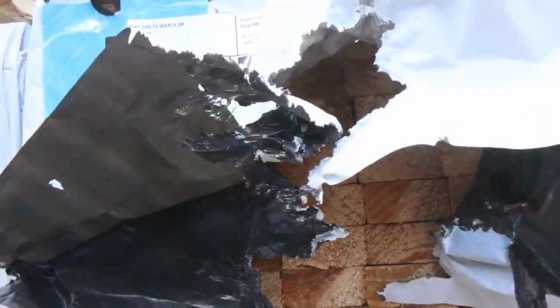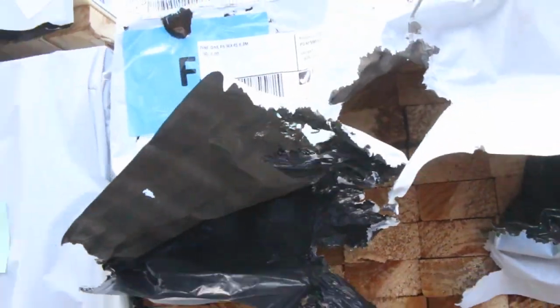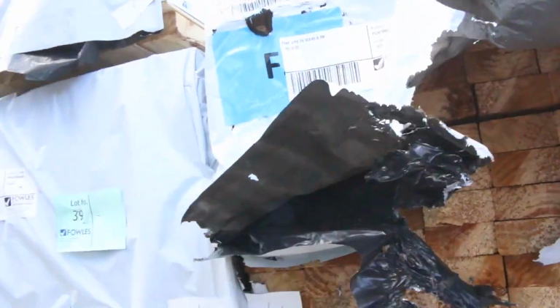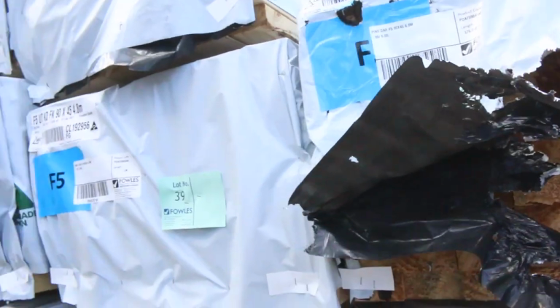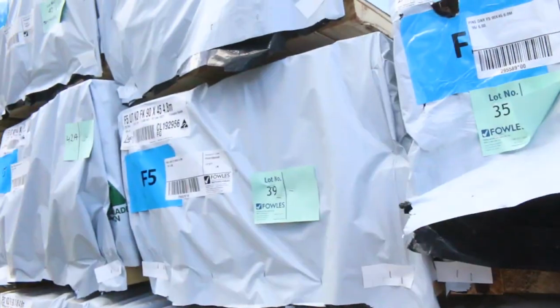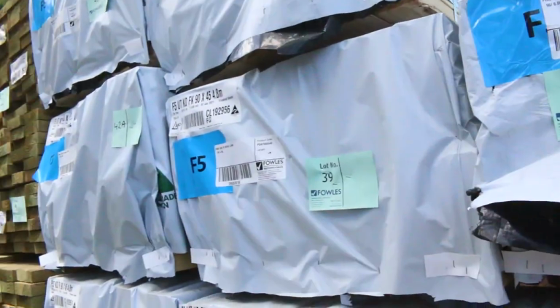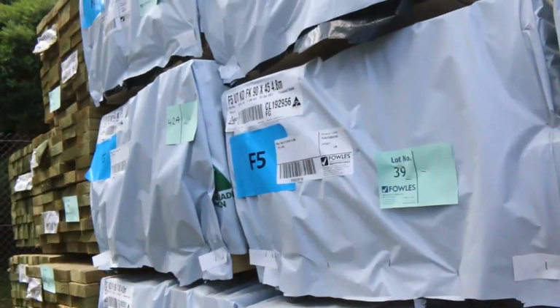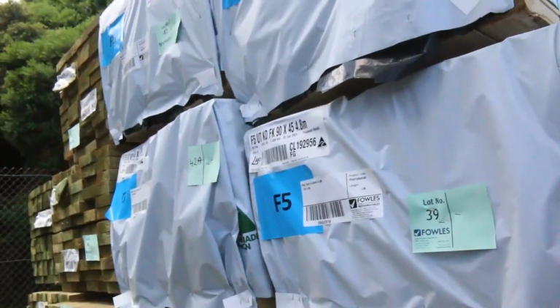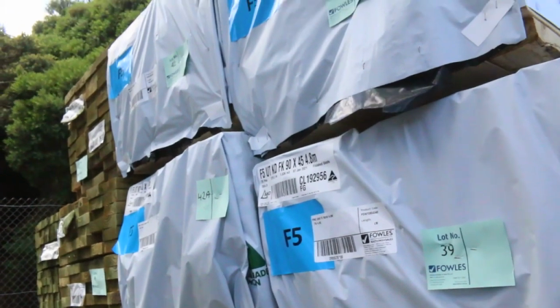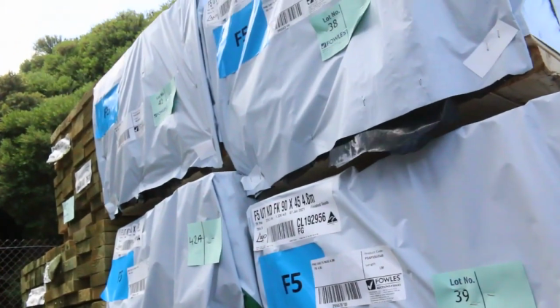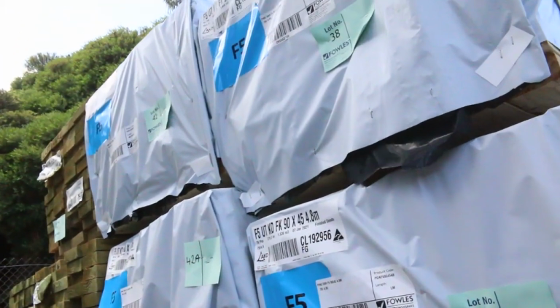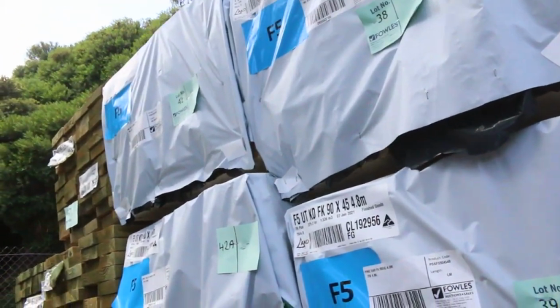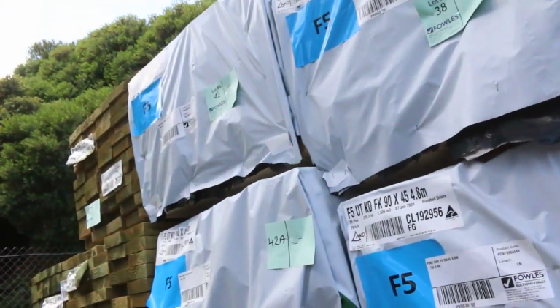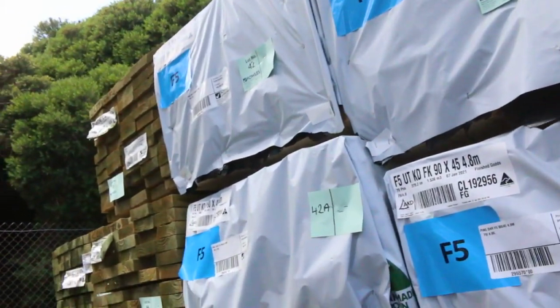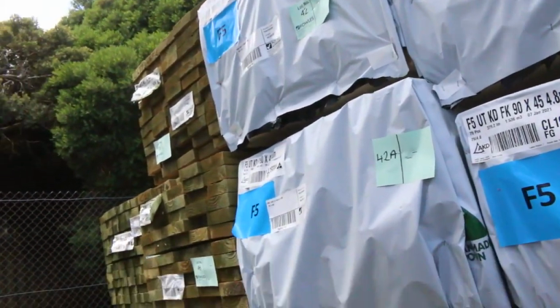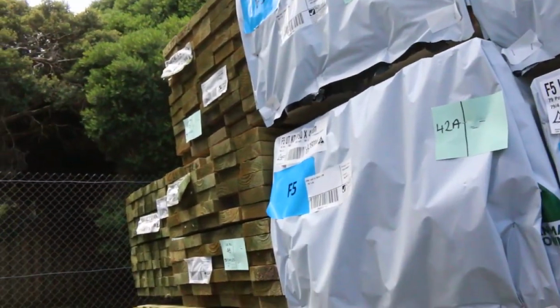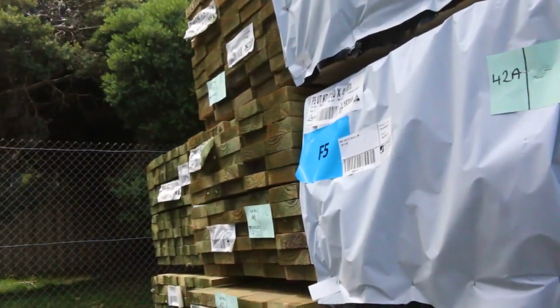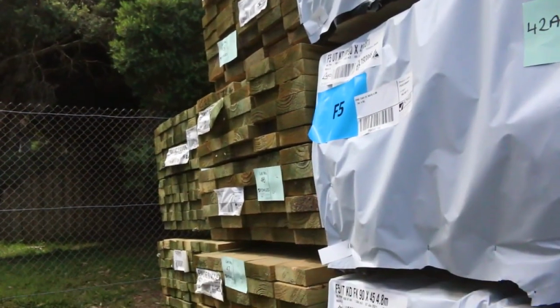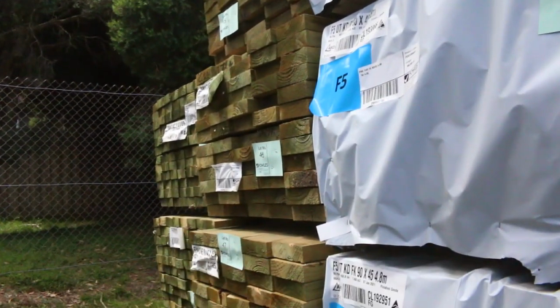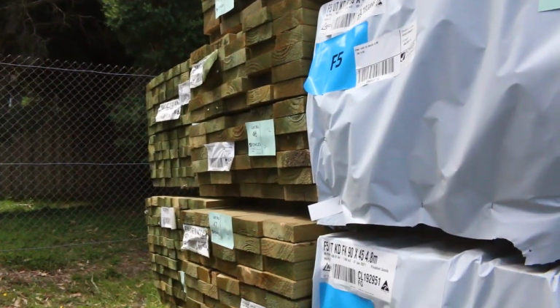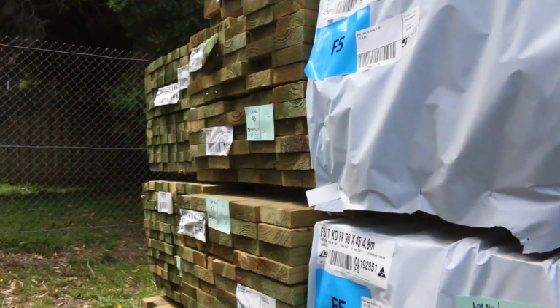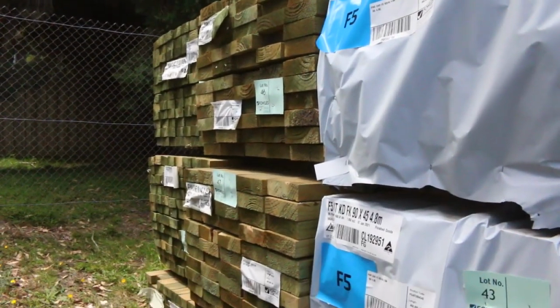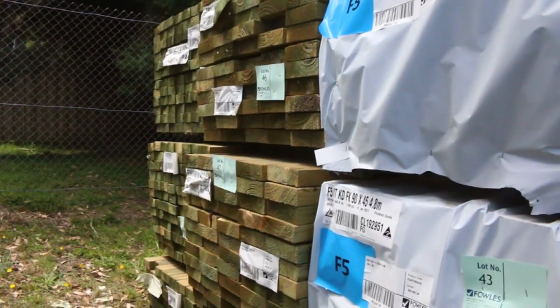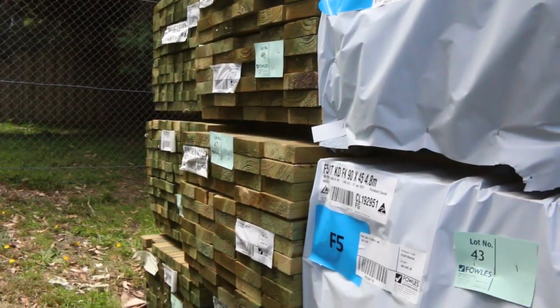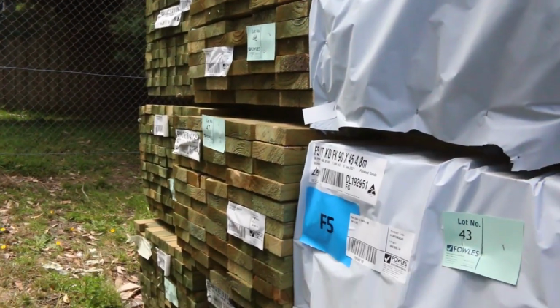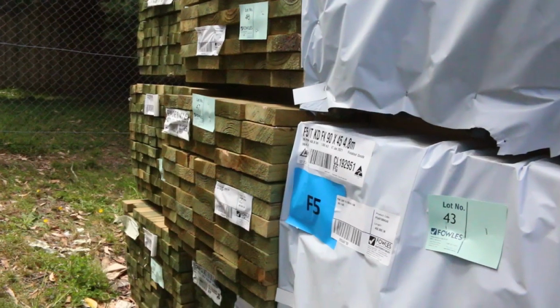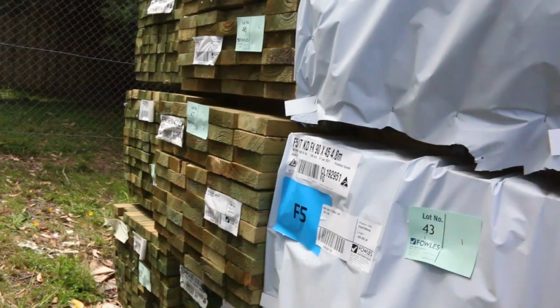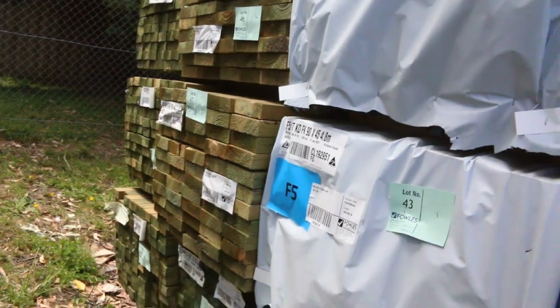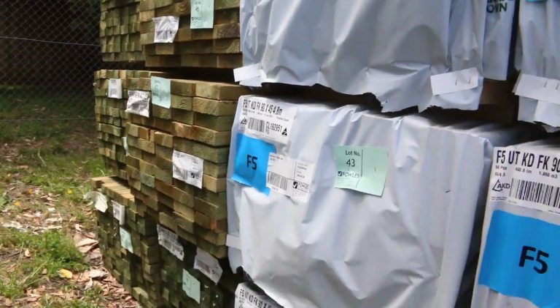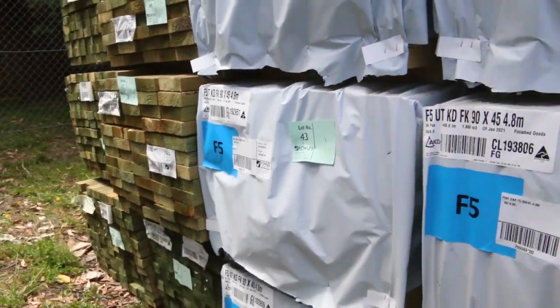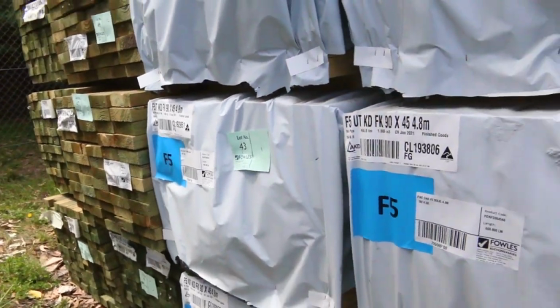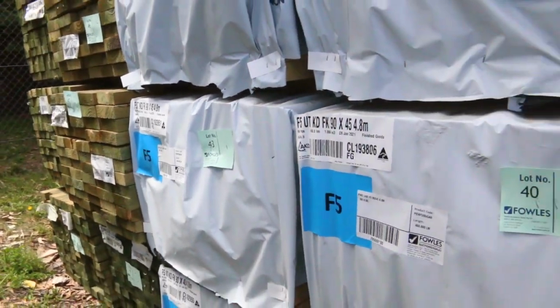We've also got some 5.4s which I'll show you soon. More treated pine over here — 140 by 45, 6 metres, and also some 90 by 45, 5.4s as well.